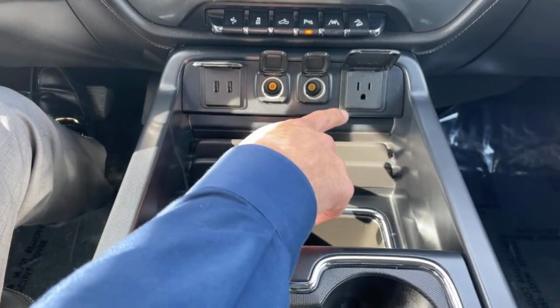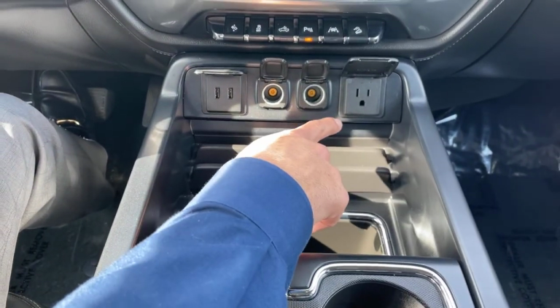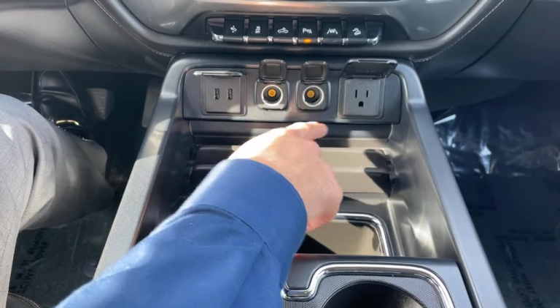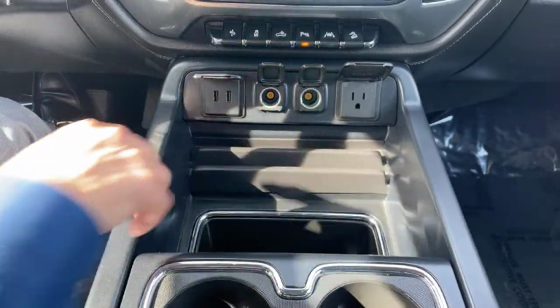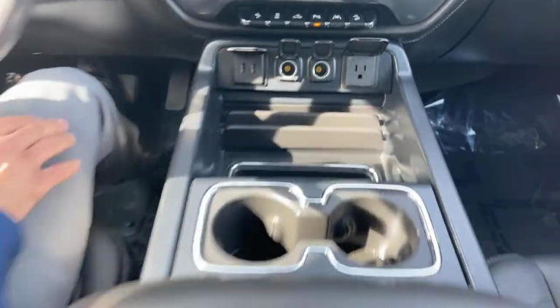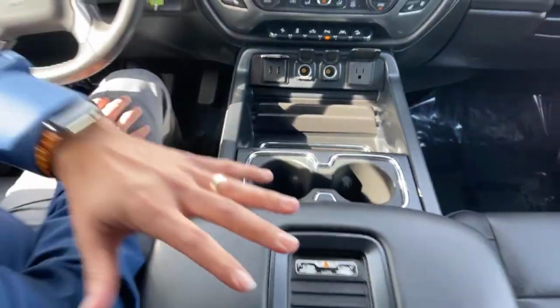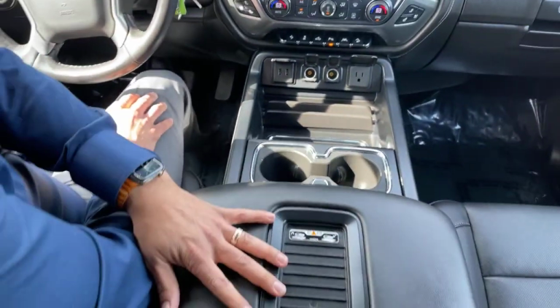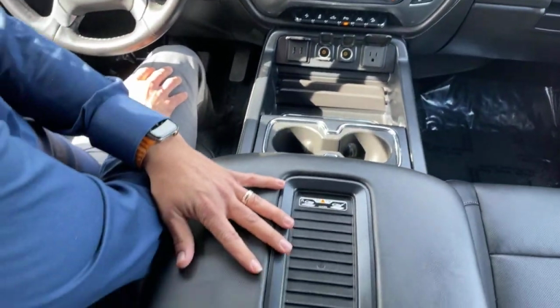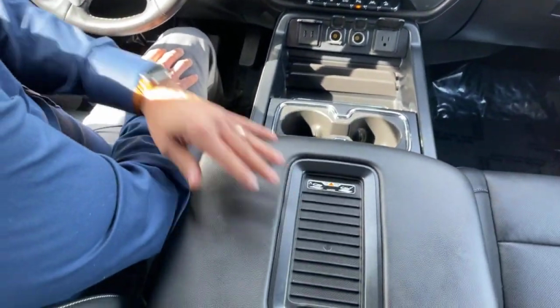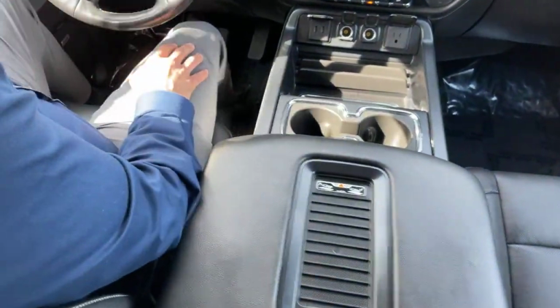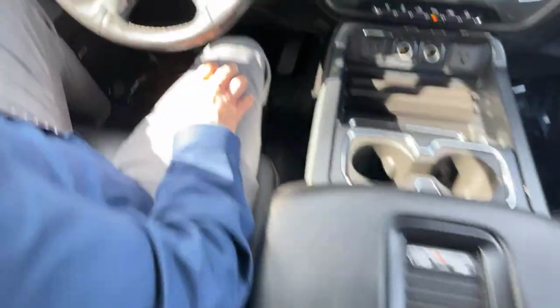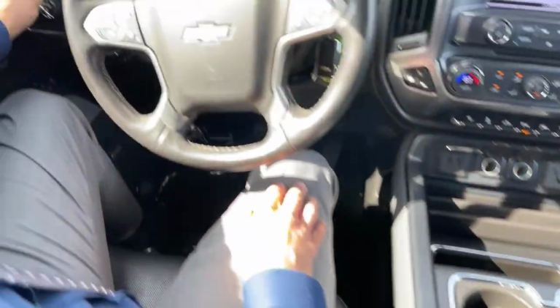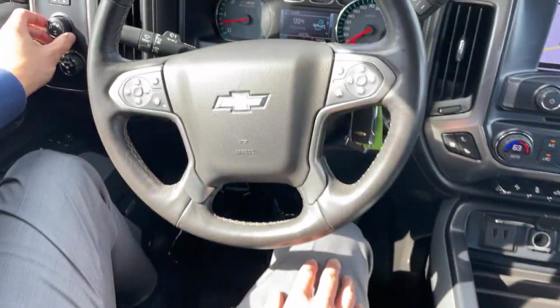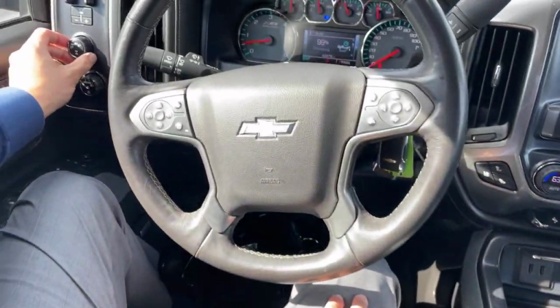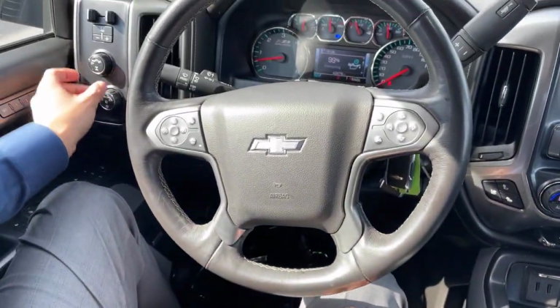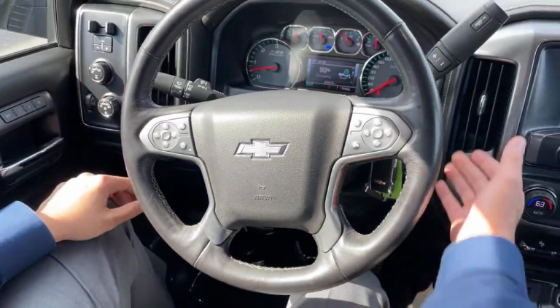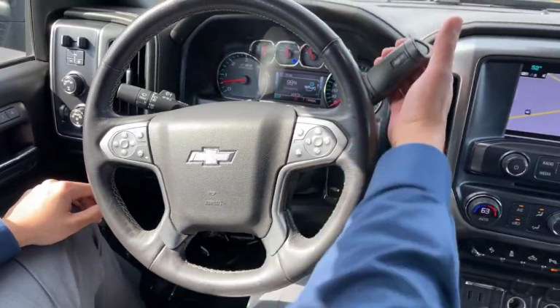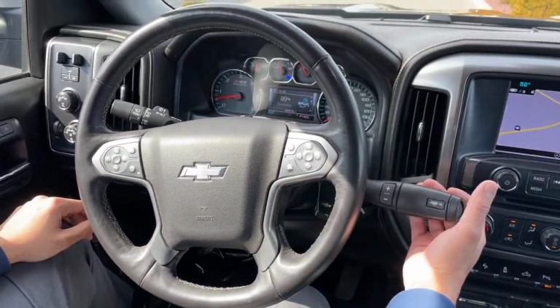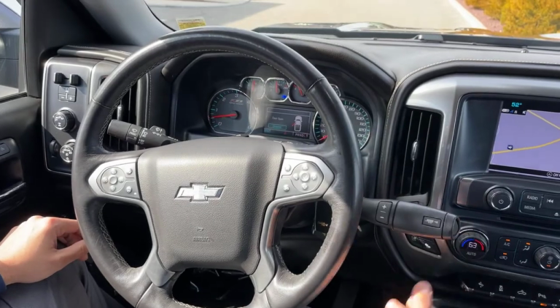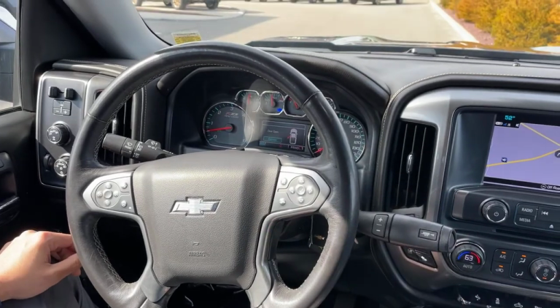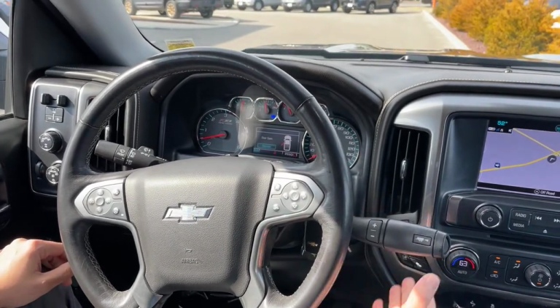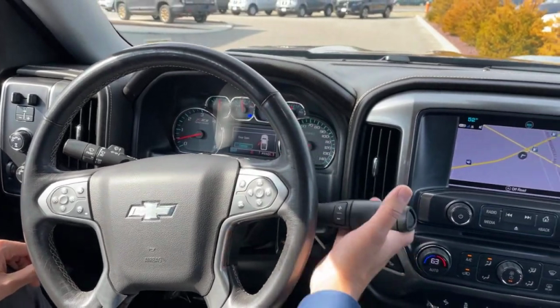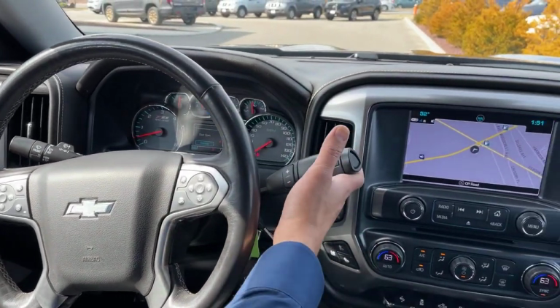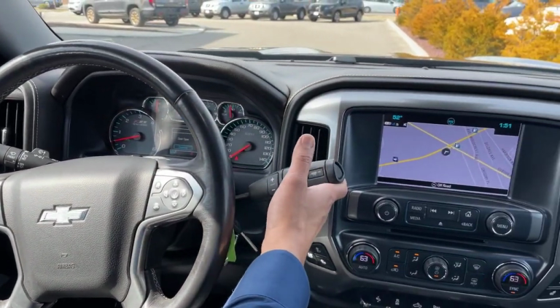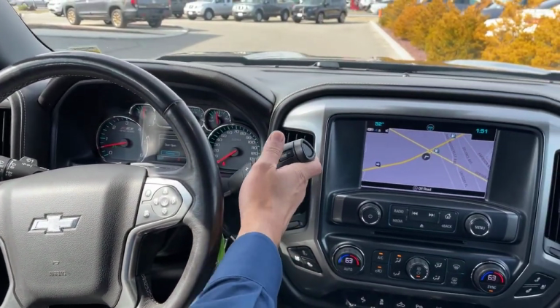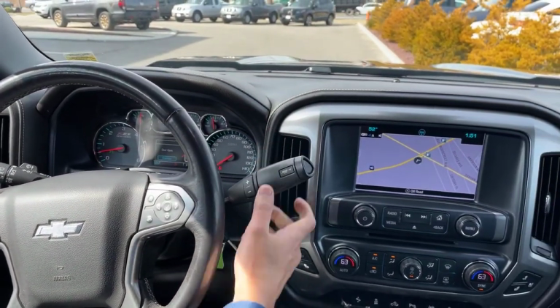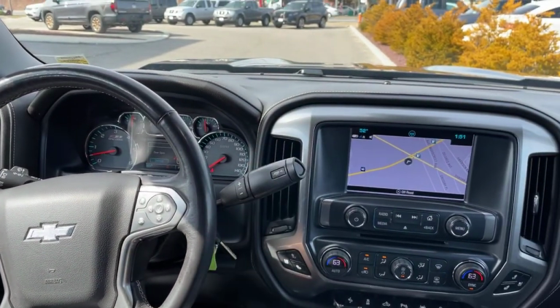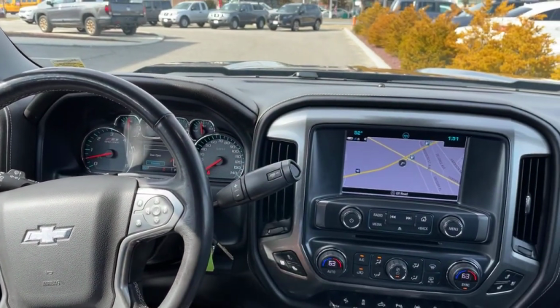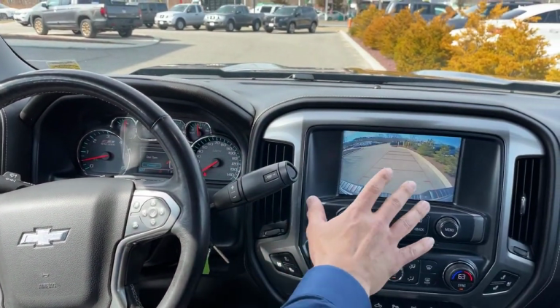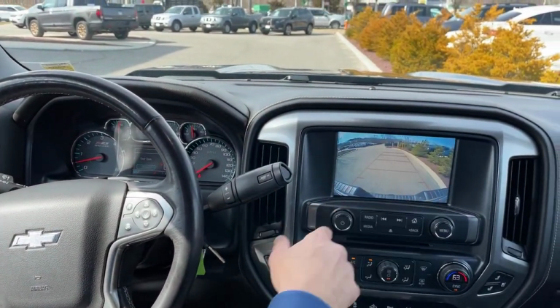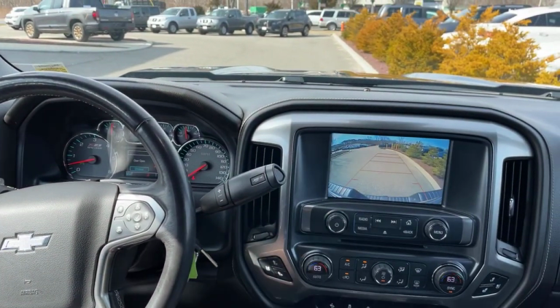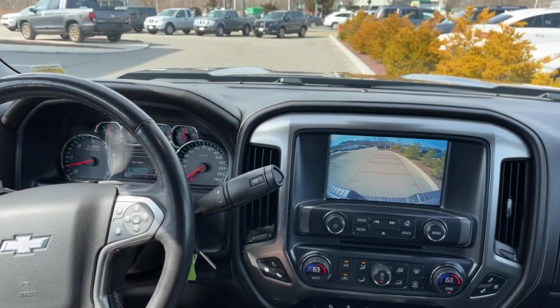You have your USB port, your regular plug, wireless charger right here, four-wheel drive on this side, and of course you got your old-school shifter. You got all your reverse and you can change your camera if you like.